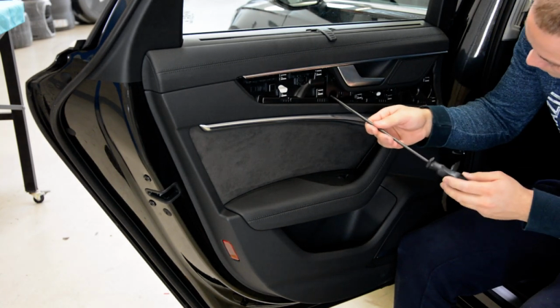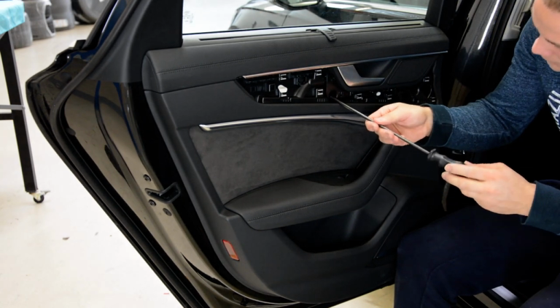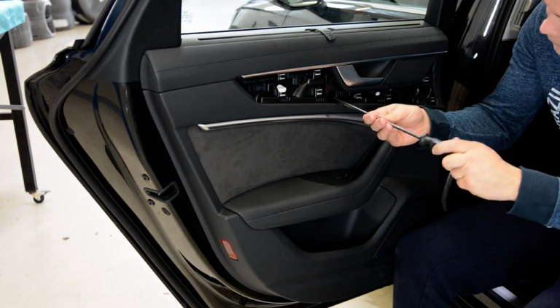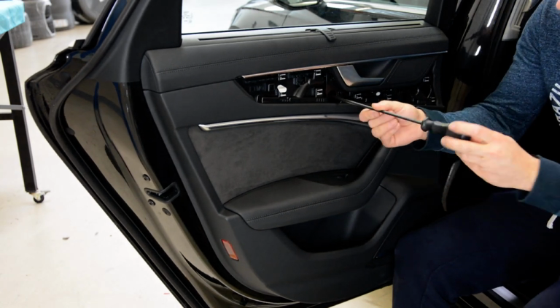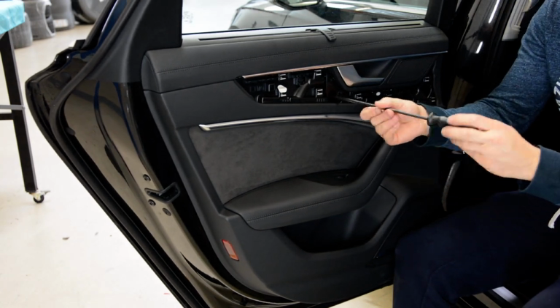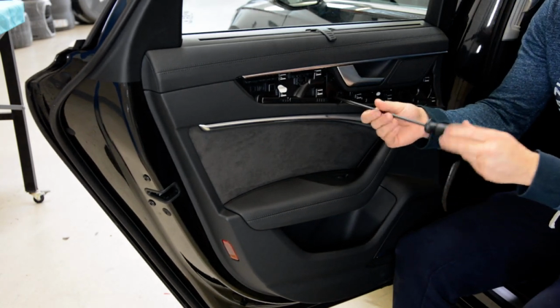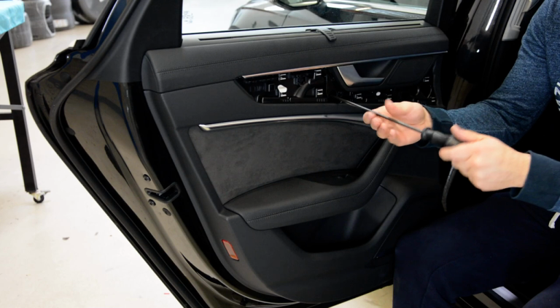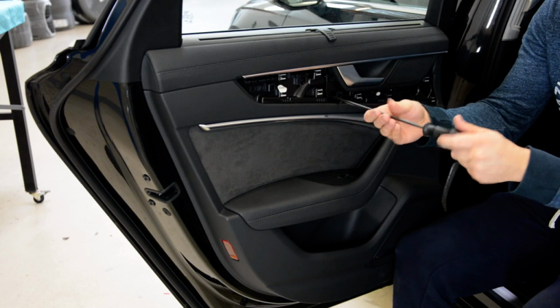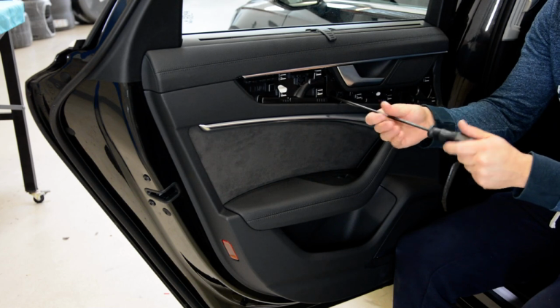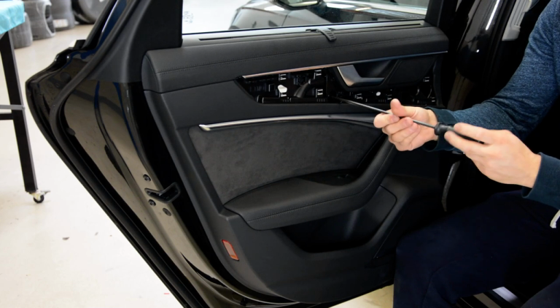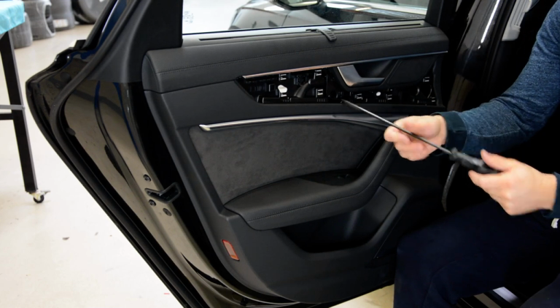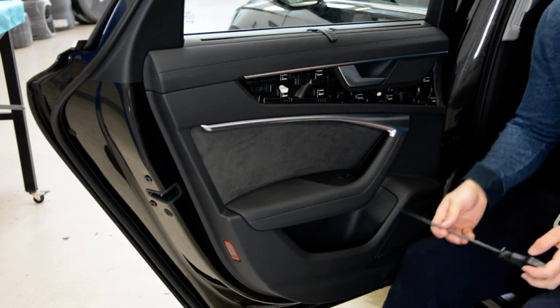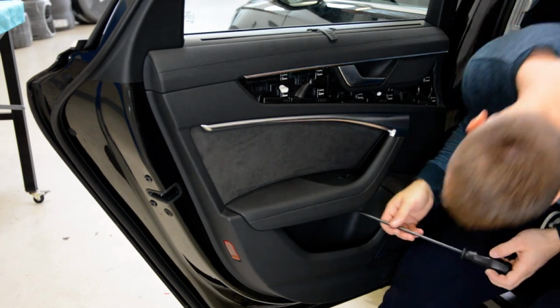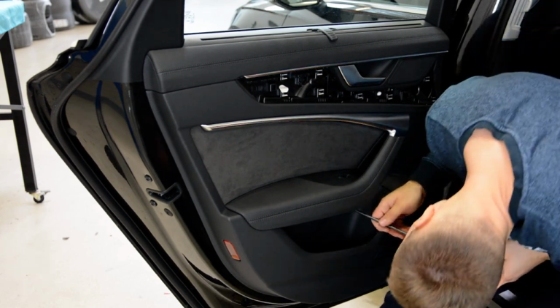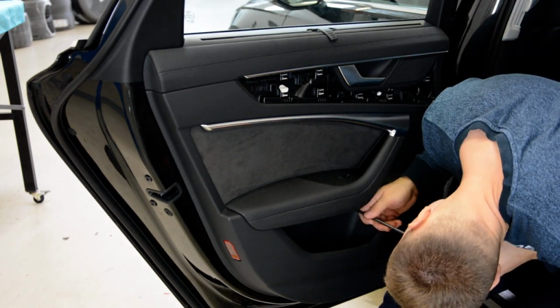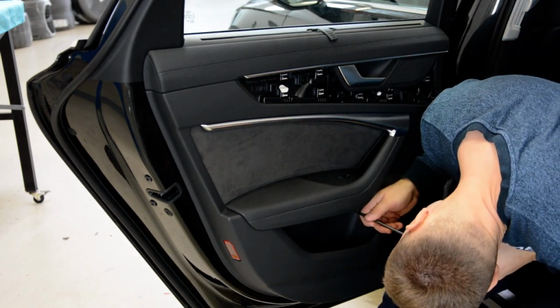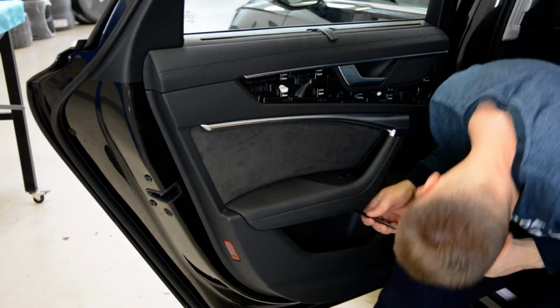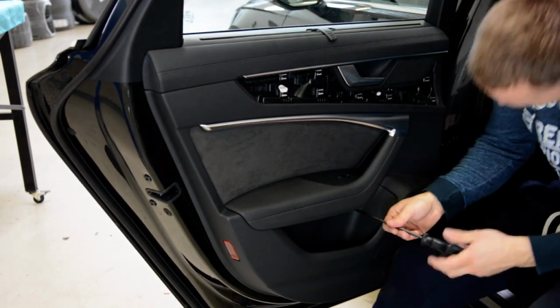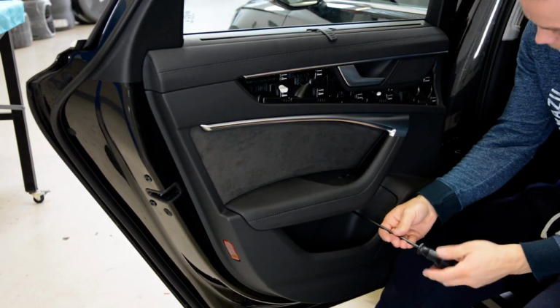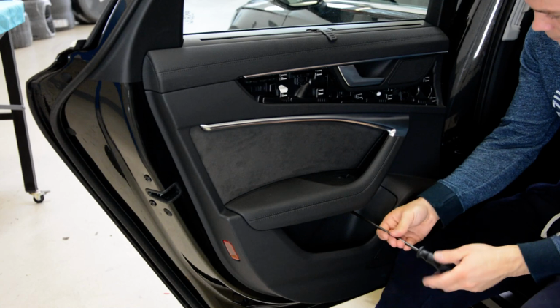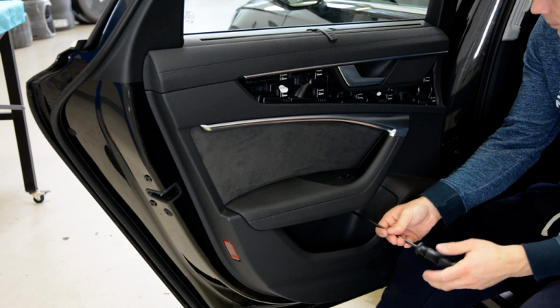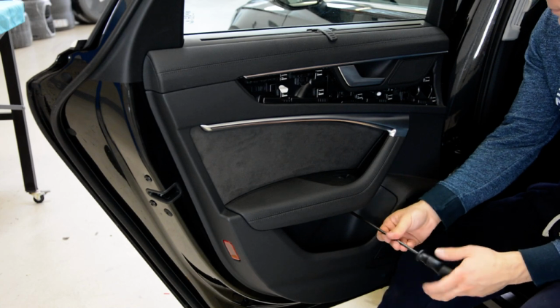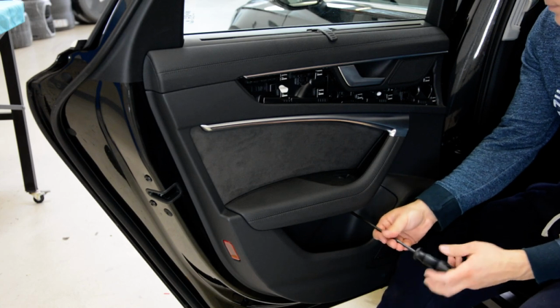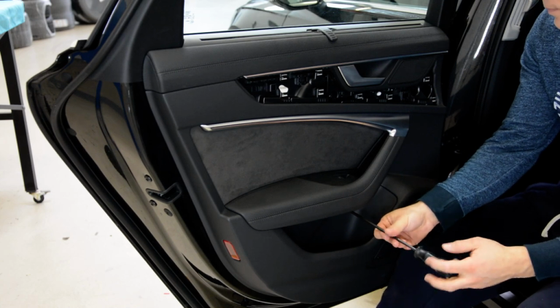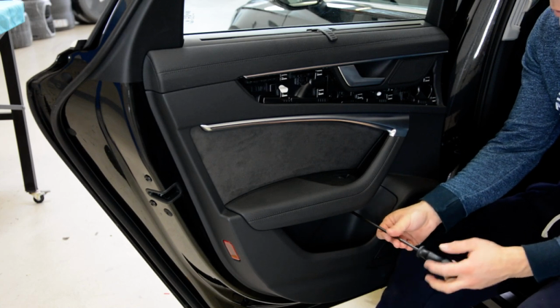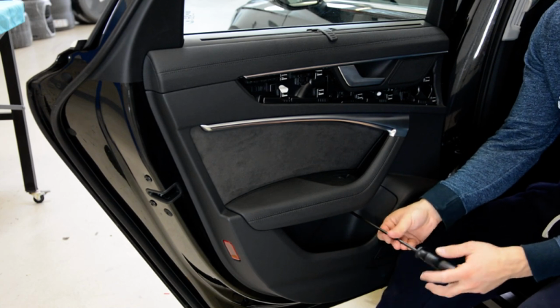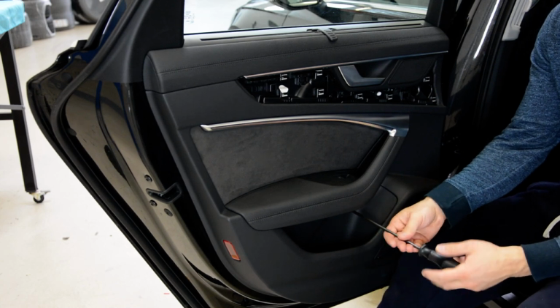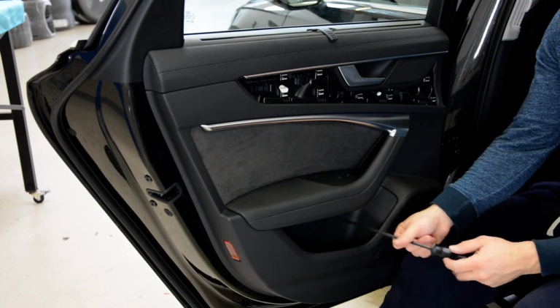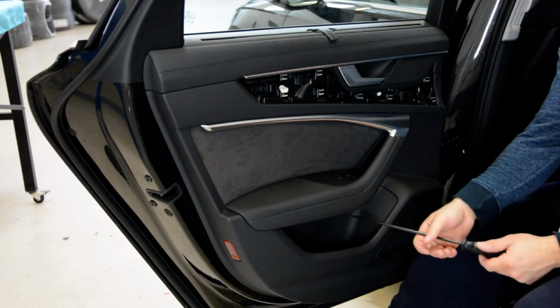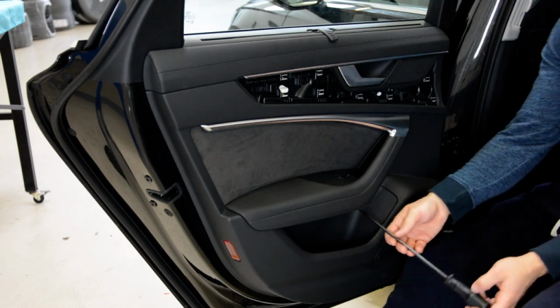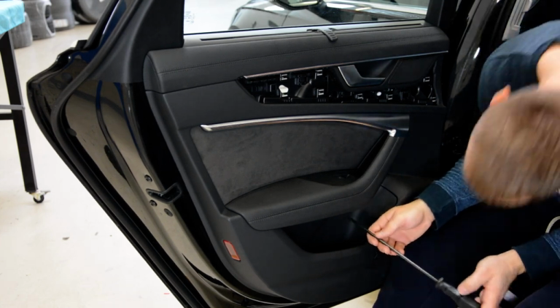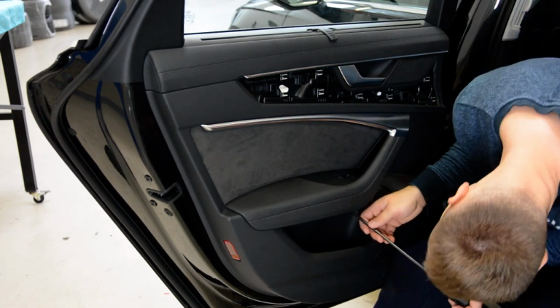What I like about this model is they changed the clips. You will not break the clips when you remove the door panel.